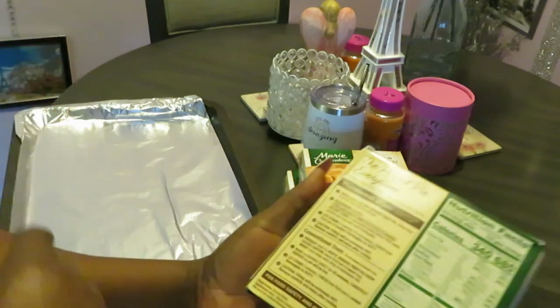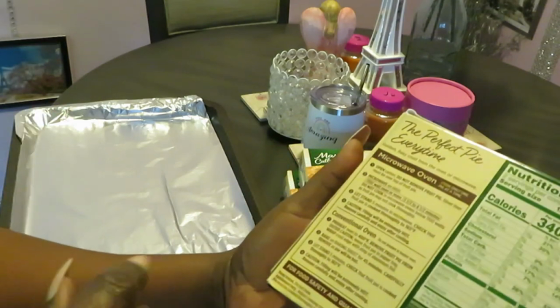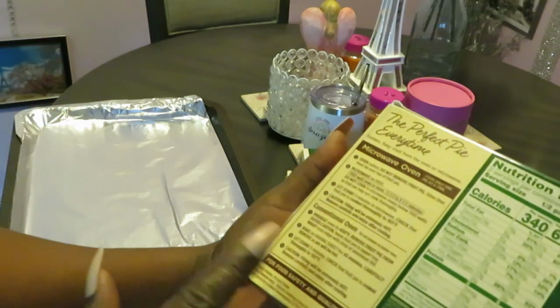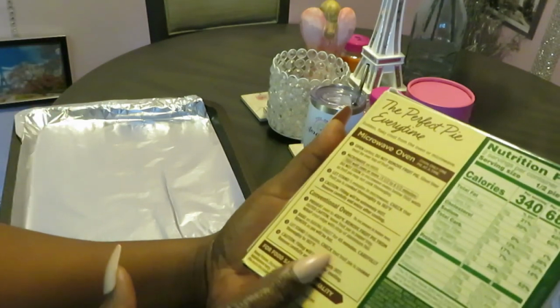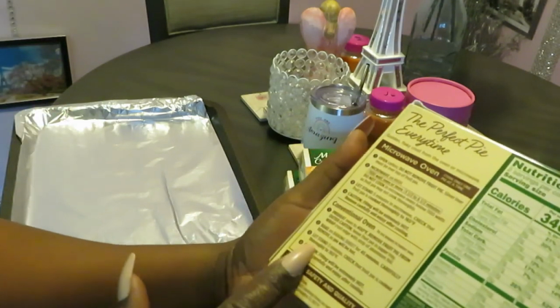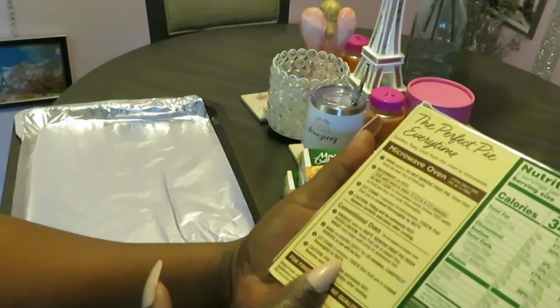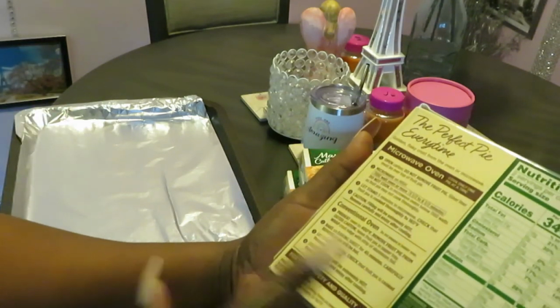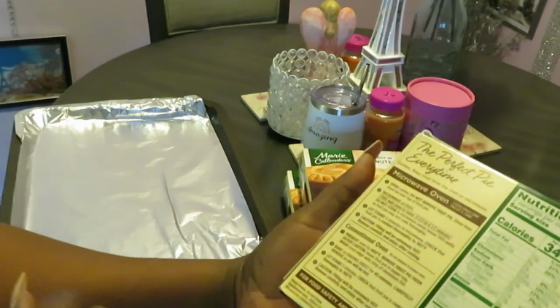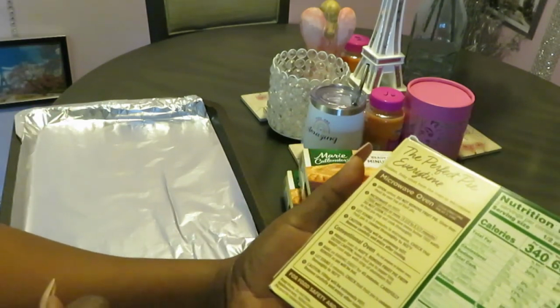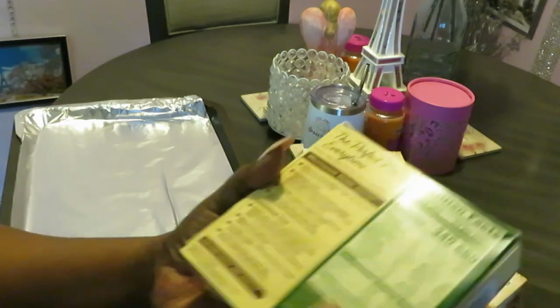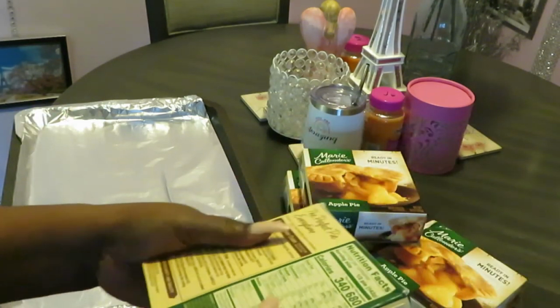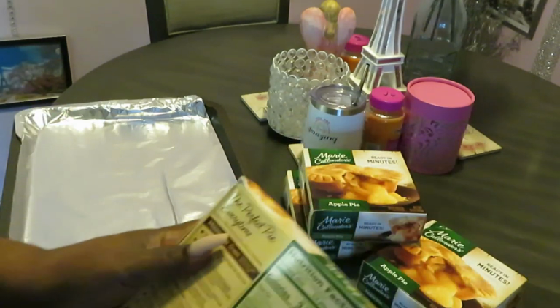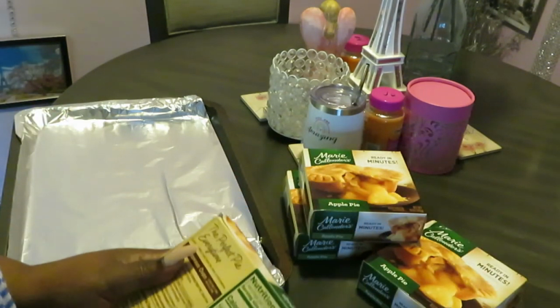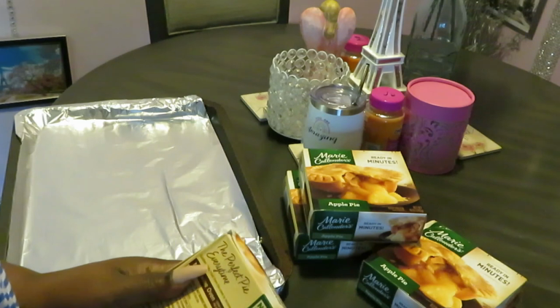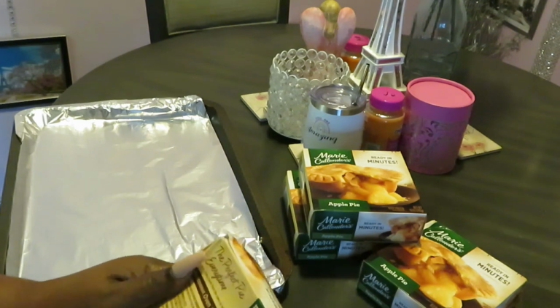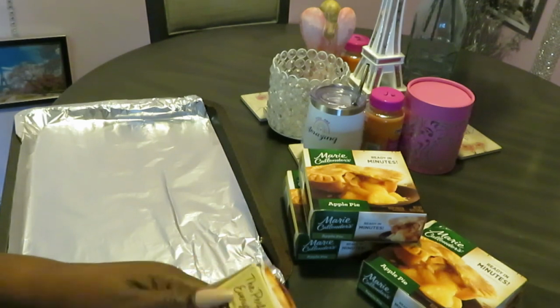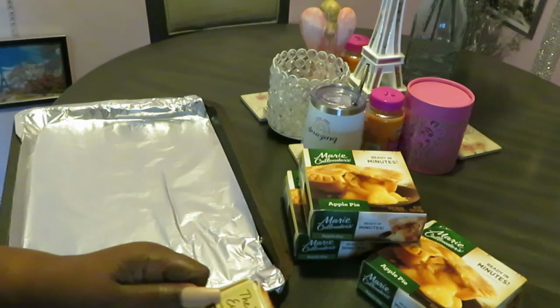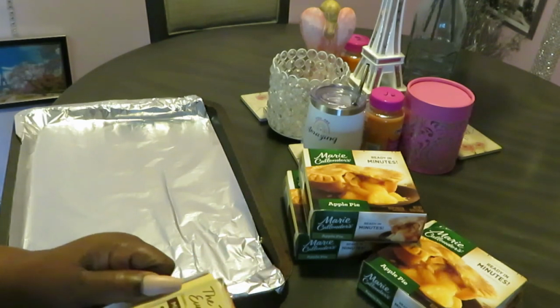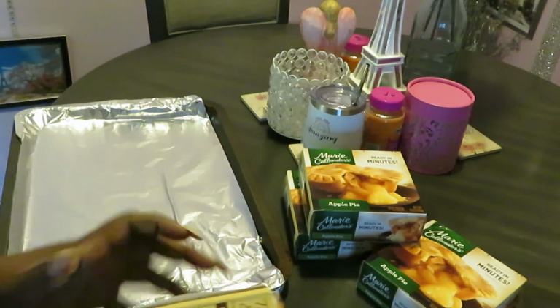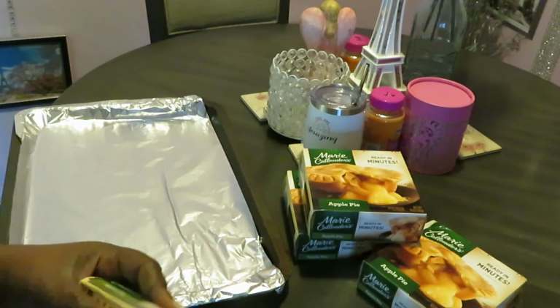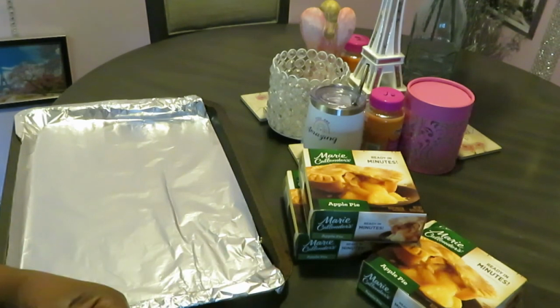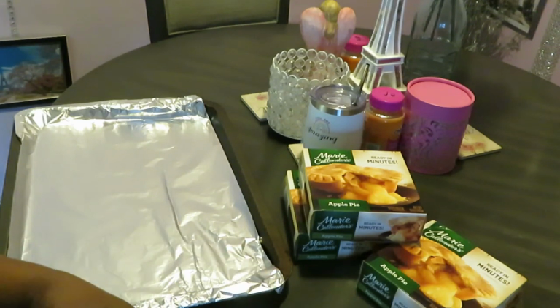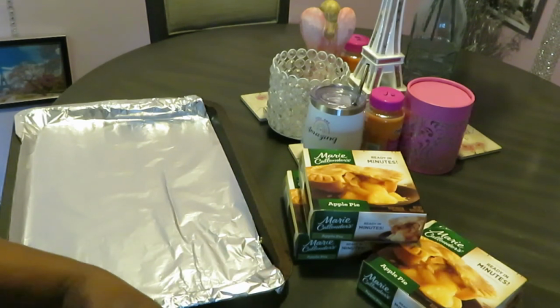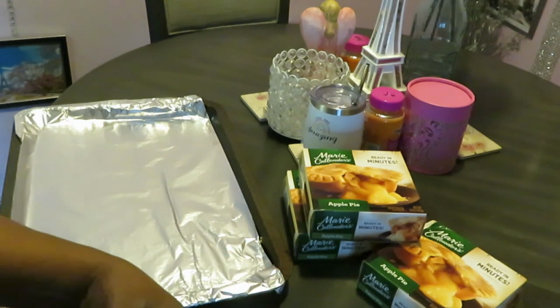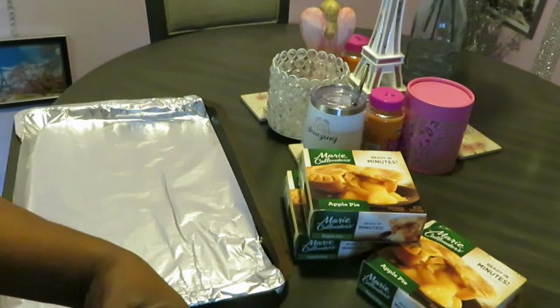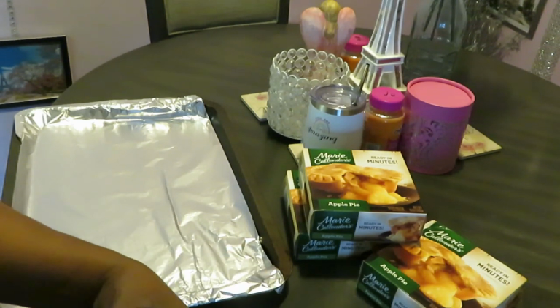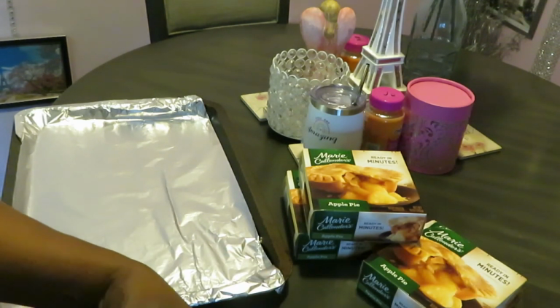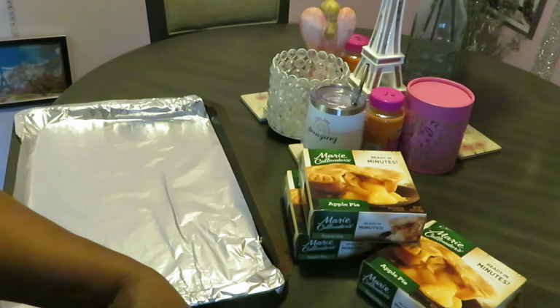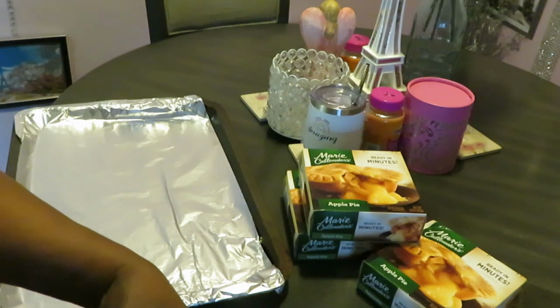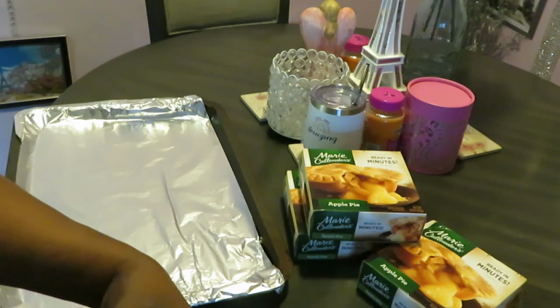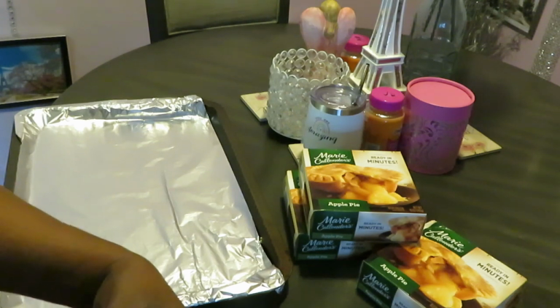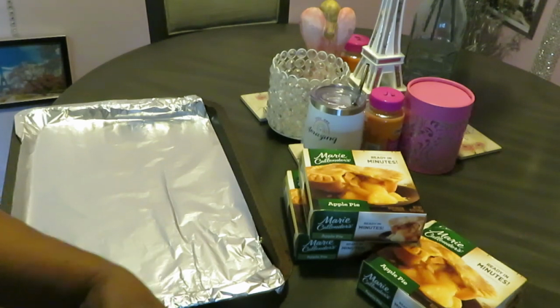Bake for 45 minutes - that's it y'all. Quick and easy: put them in the oven for 45 minutes and you've got your own fresh hot apple pie. I'm trying to remember what other flavors Marie had.